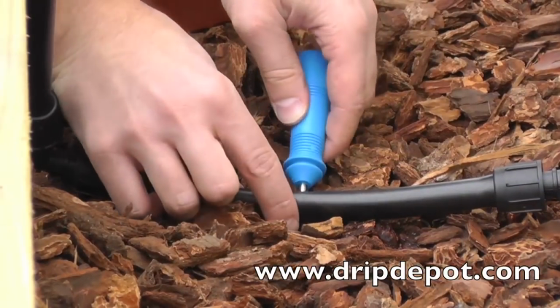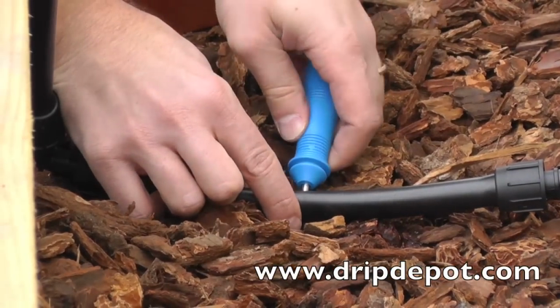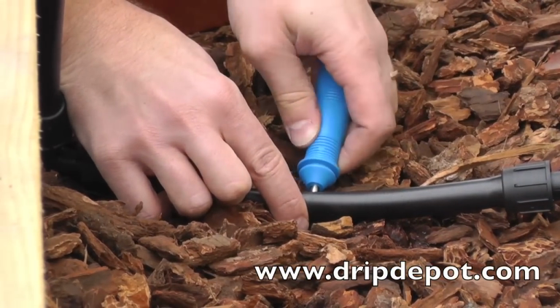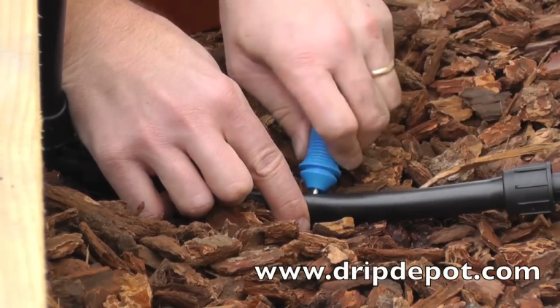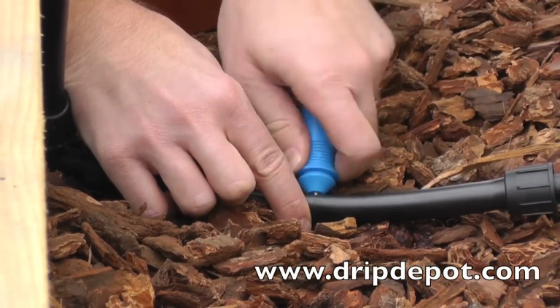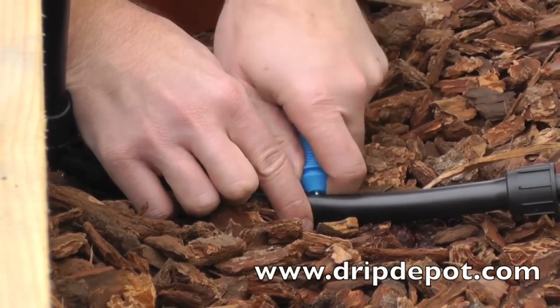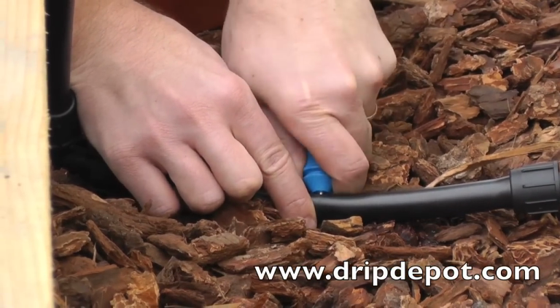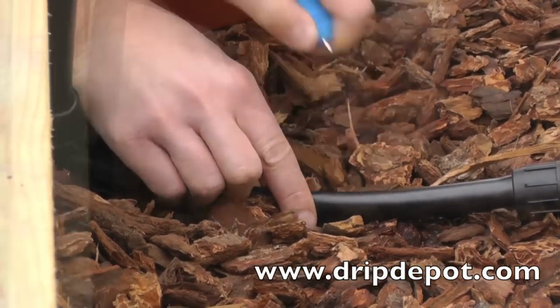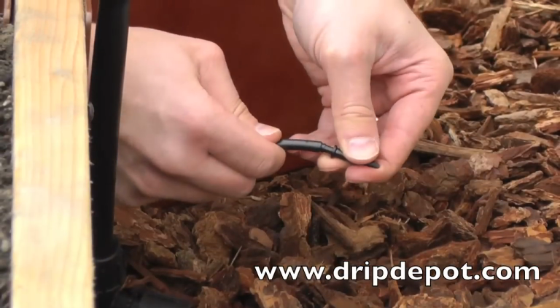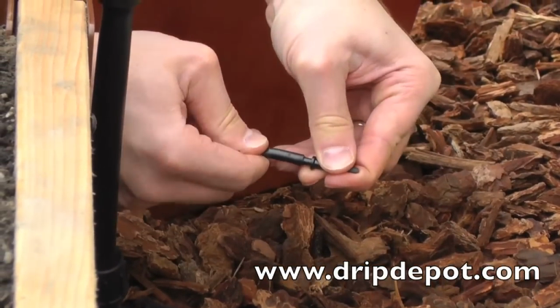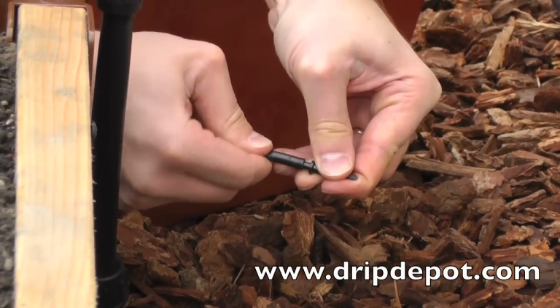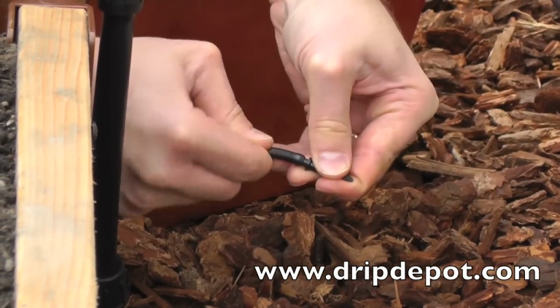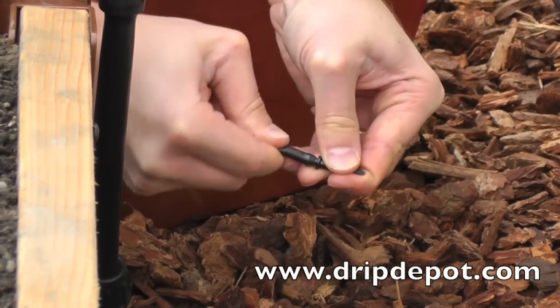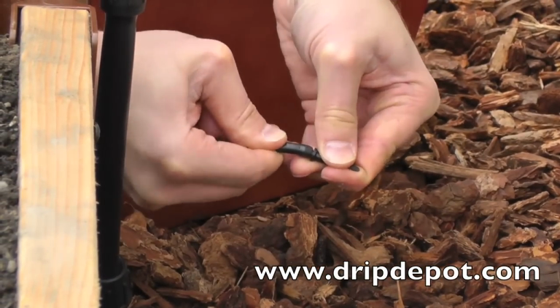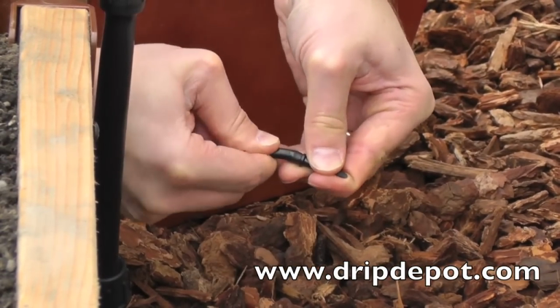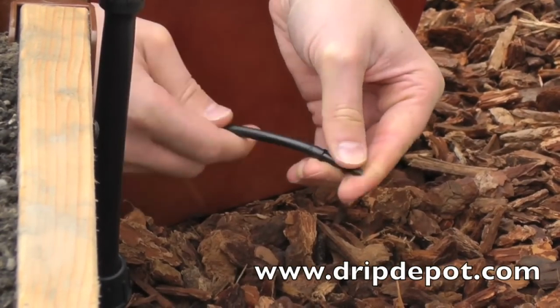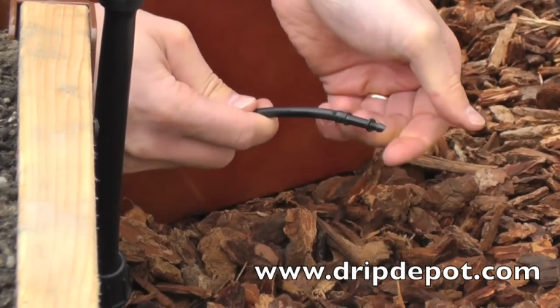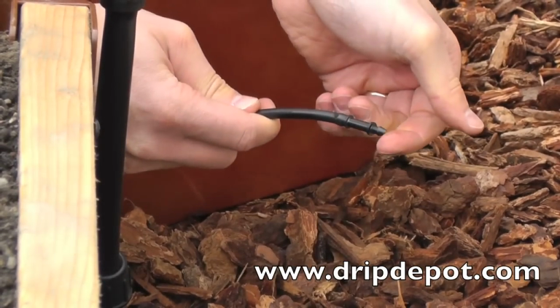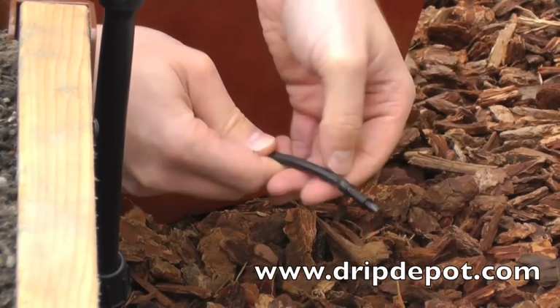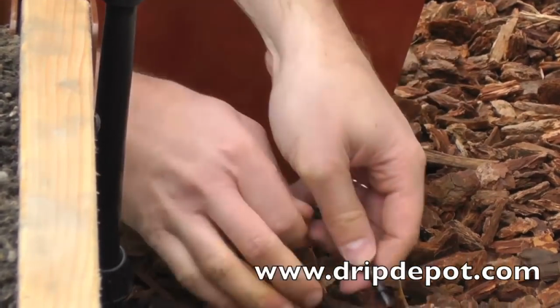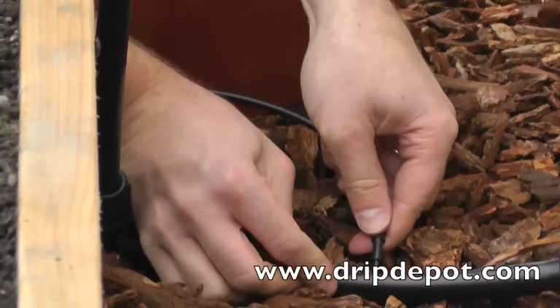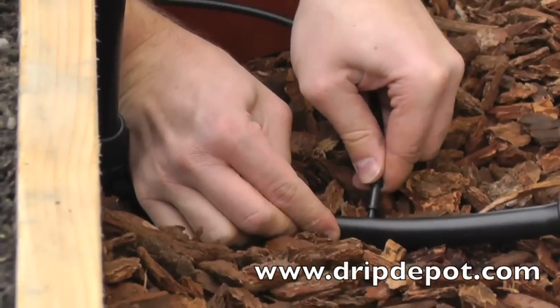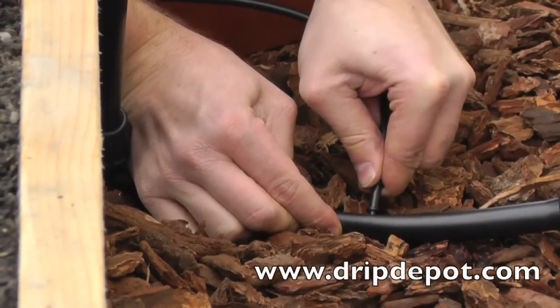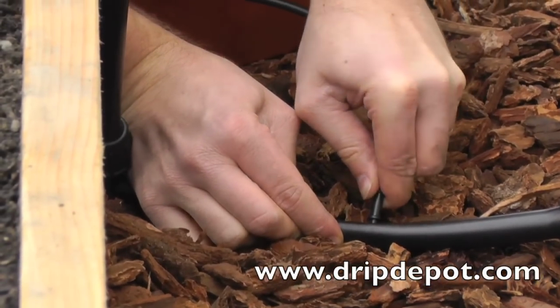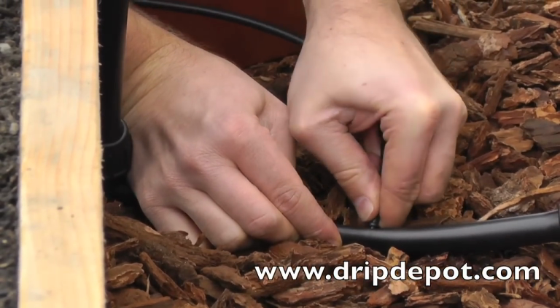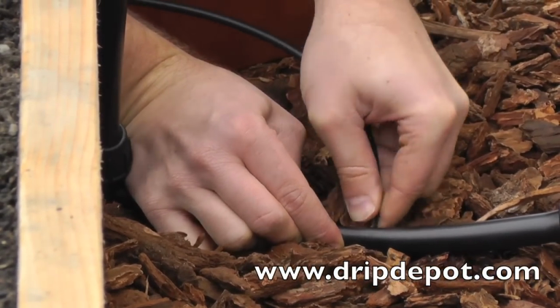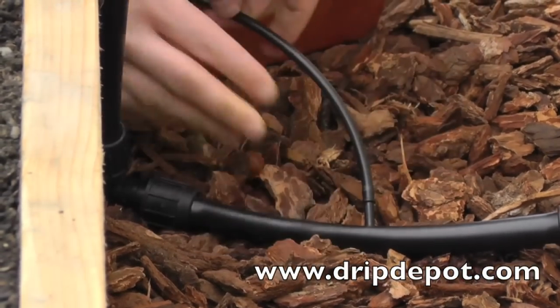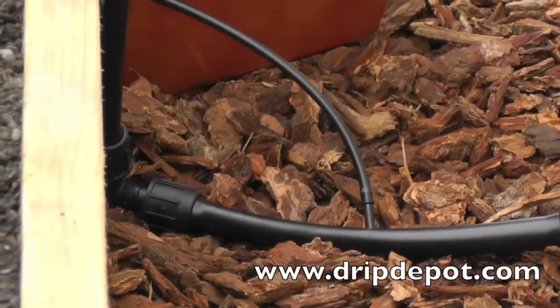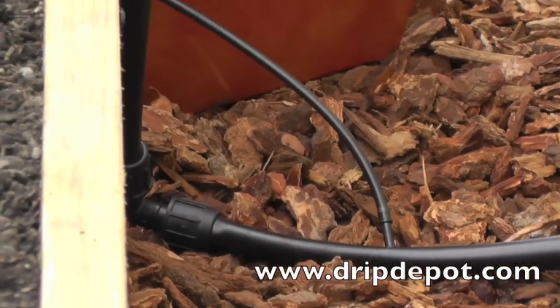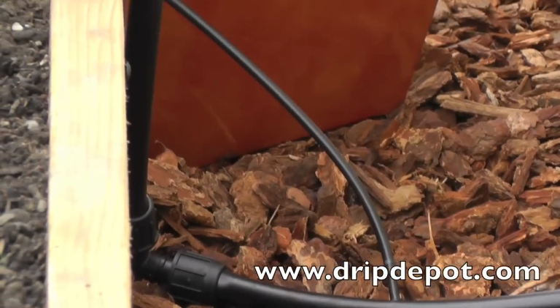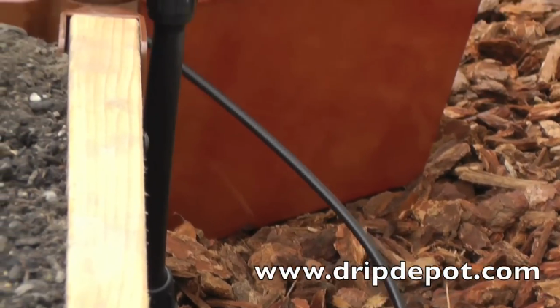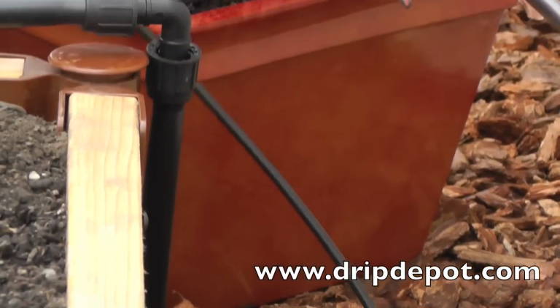First, punch a hole in the mainline tubing near the pot that you wish to water. Take a quarter-inch barbed connector and push quarter-inch microtubing over one of the barbed ends, then push the free end into the hole that was punched in the mainline tubing.